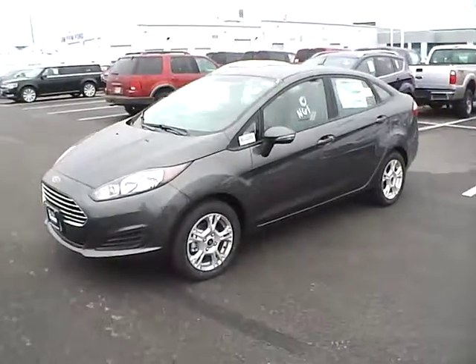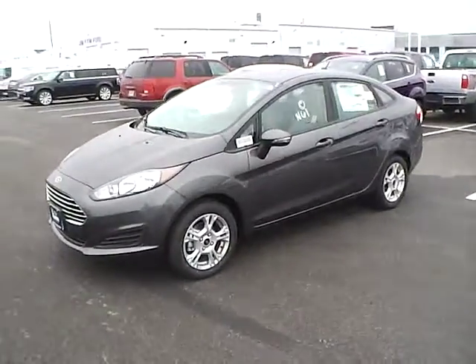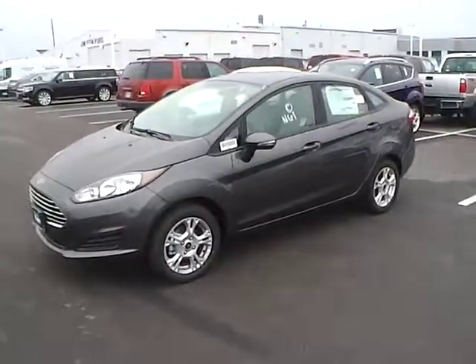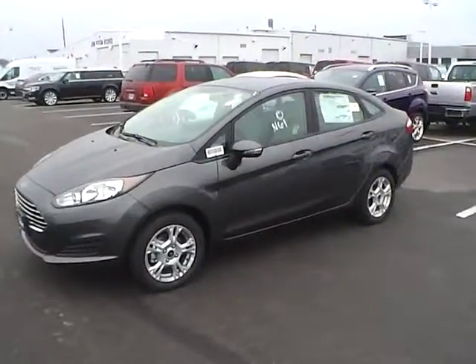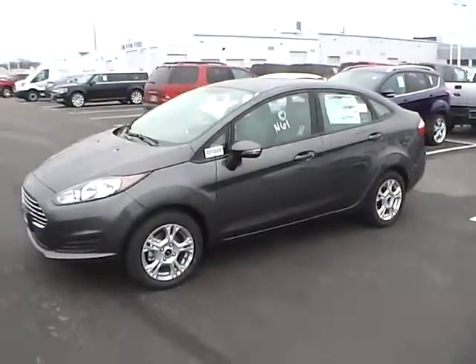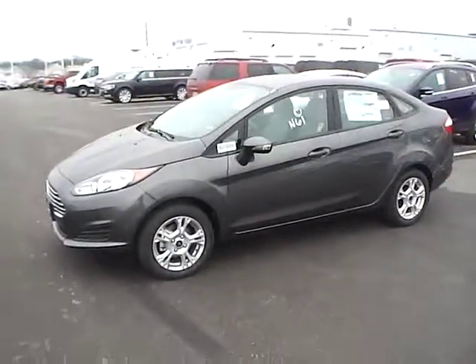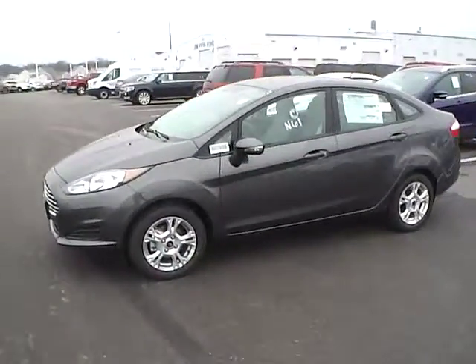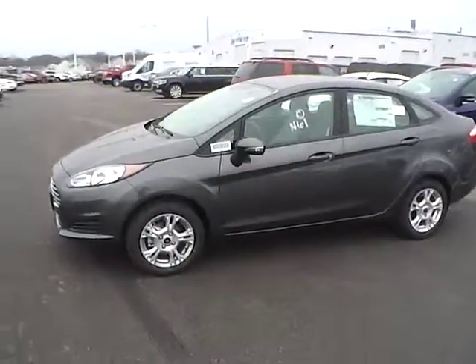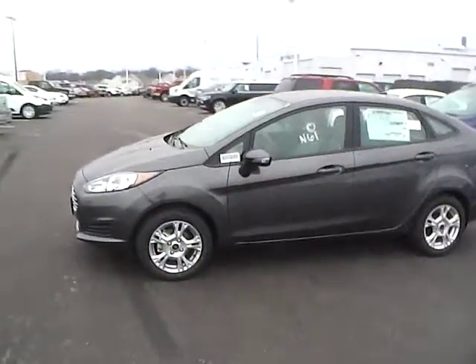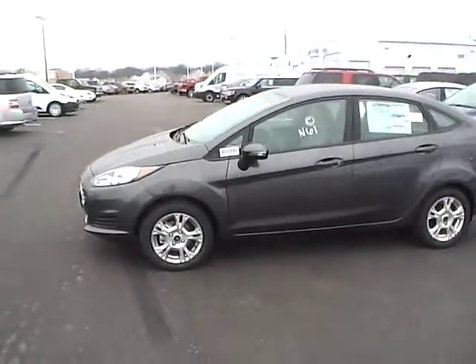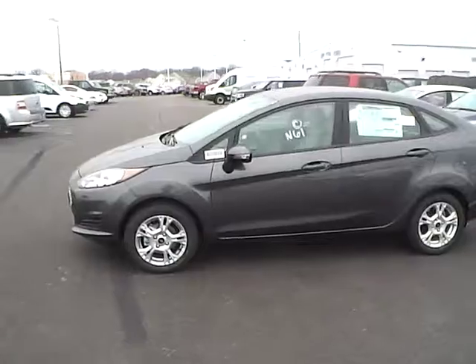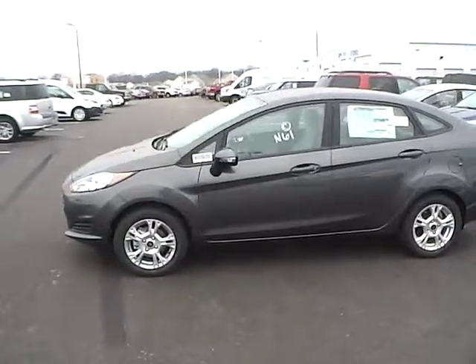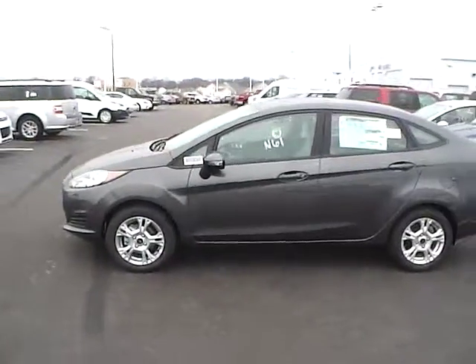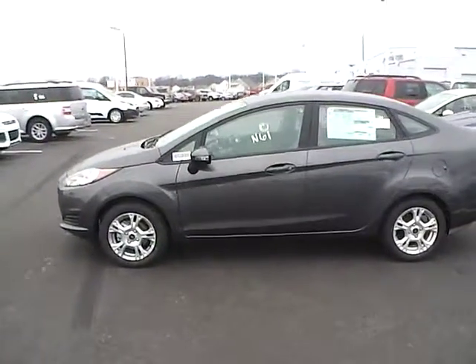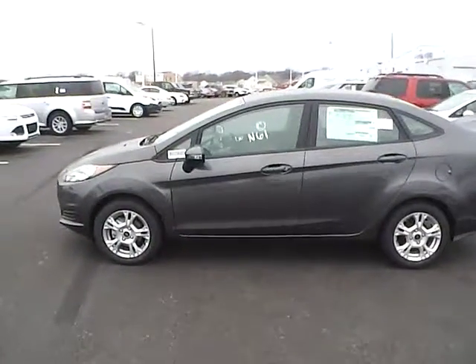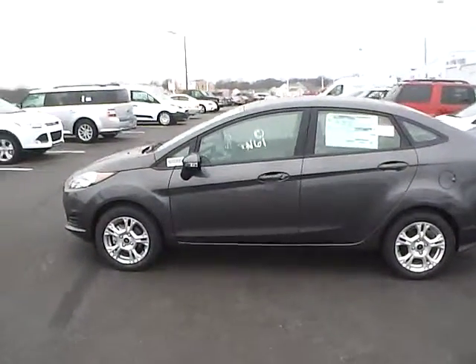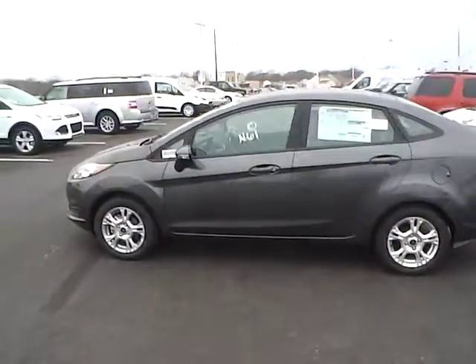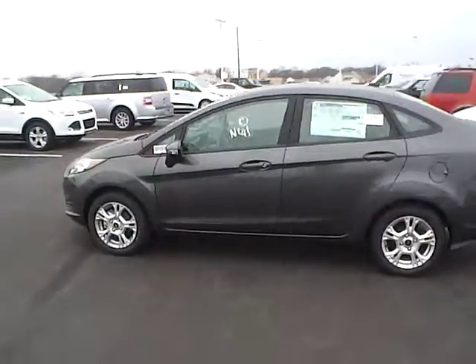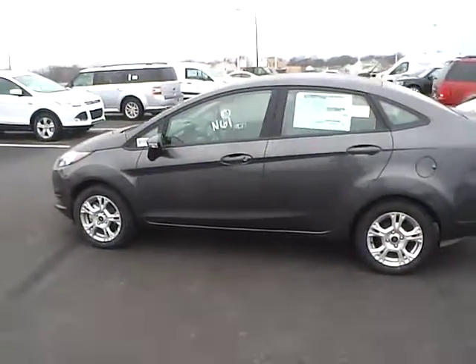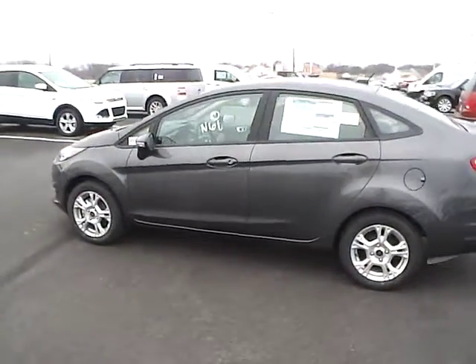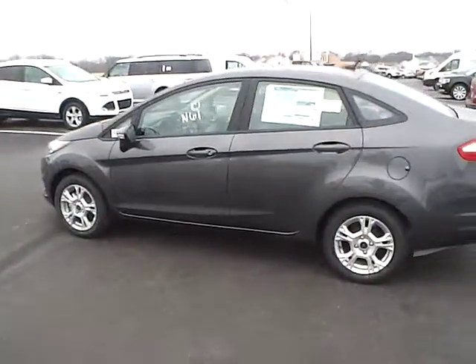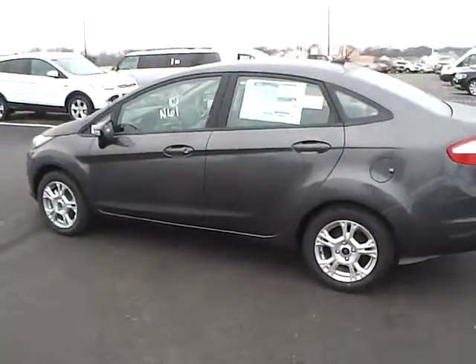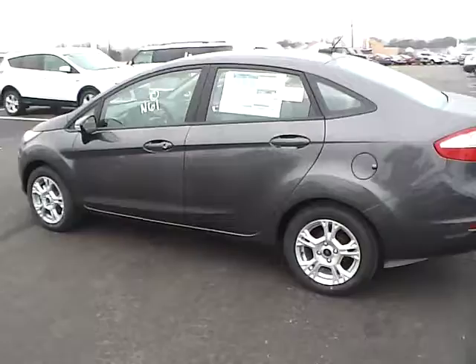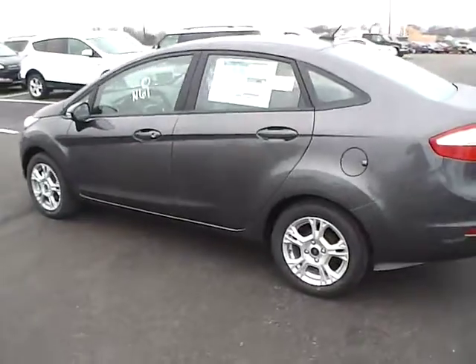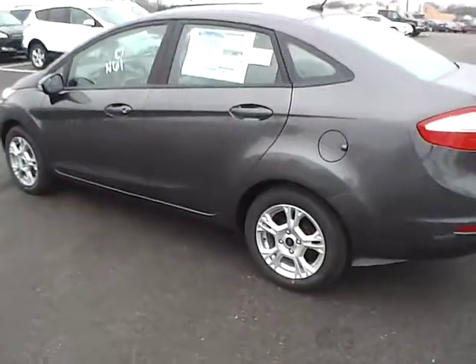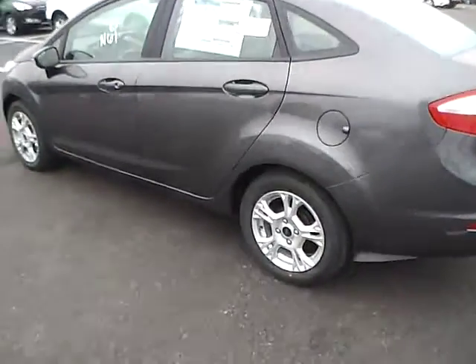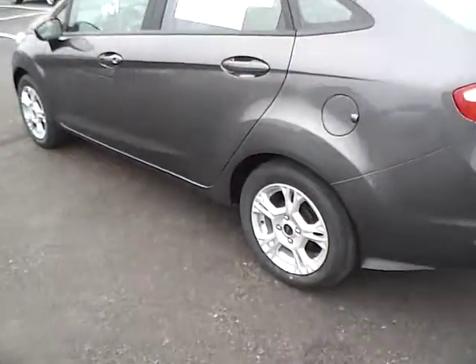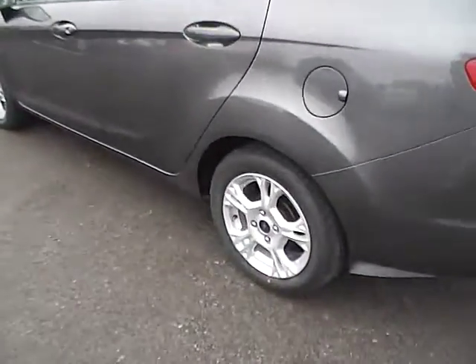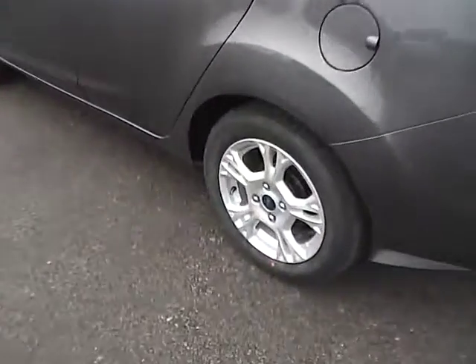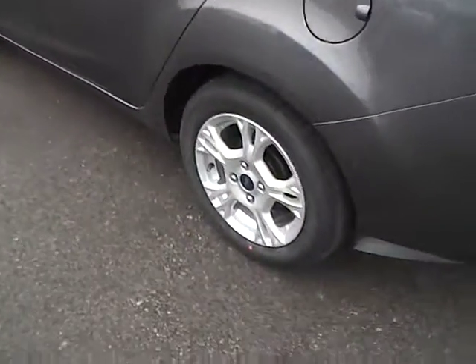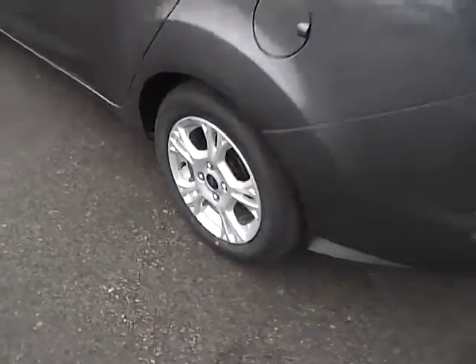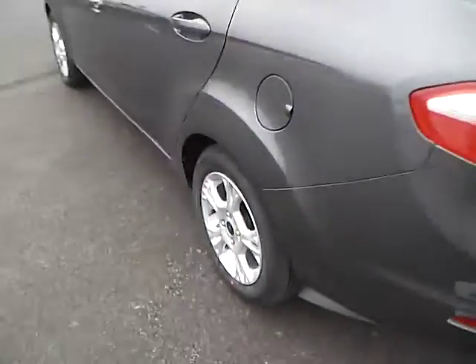Today's video is on a brand new 2015 Ford Fiesta SE in Magnetic Metallic with a medium light stone interior. This vehicle has a 1.6 liter 4 cylinder engine with a 6 speed automatic transmission and 15 inch alloy wheels.